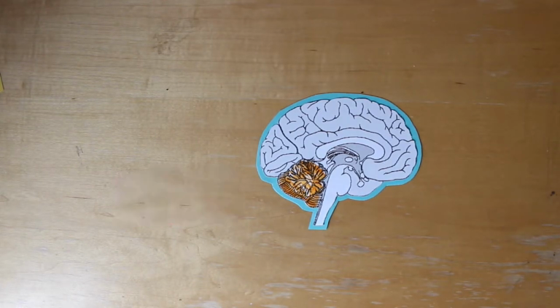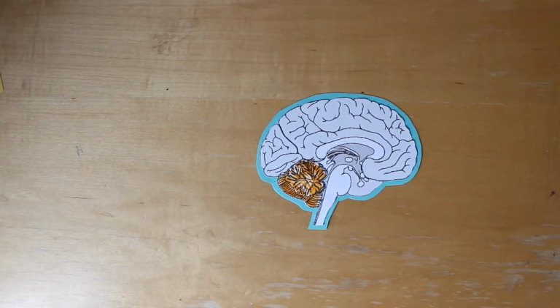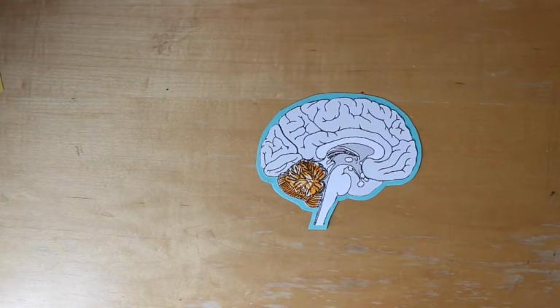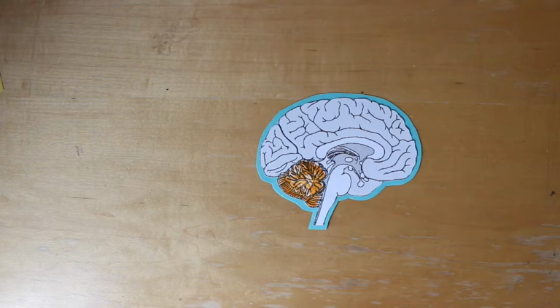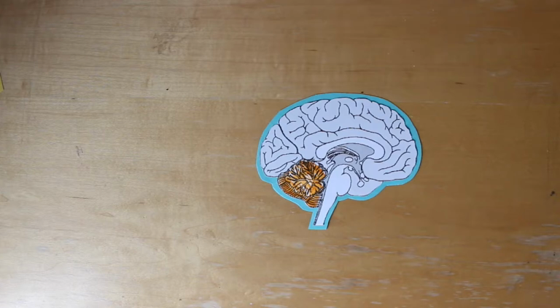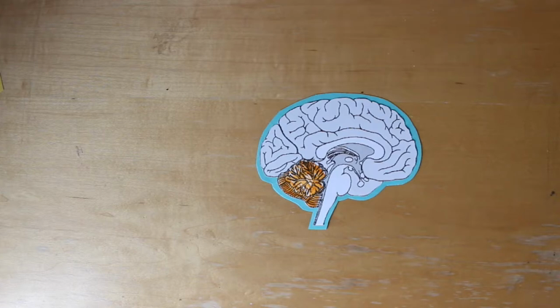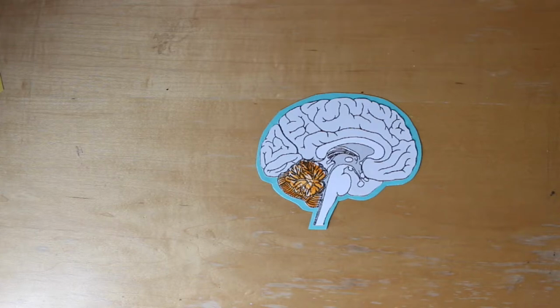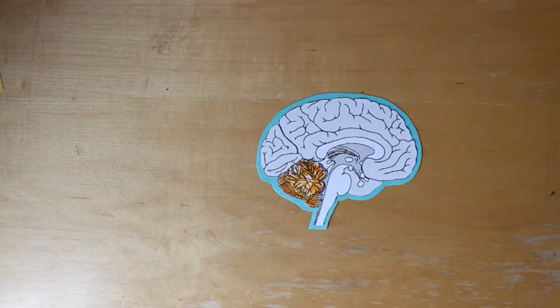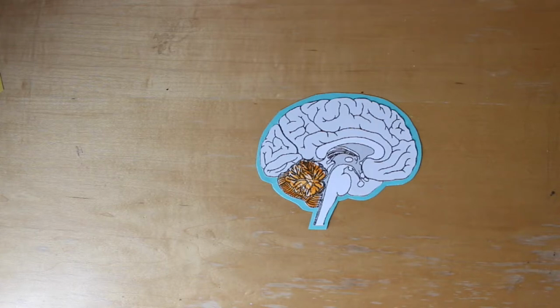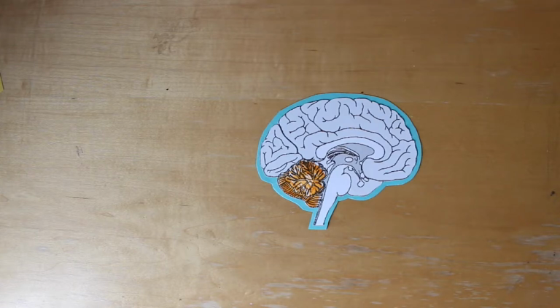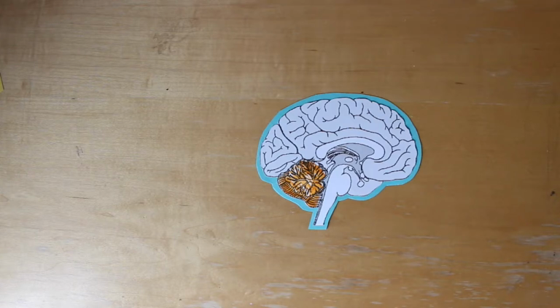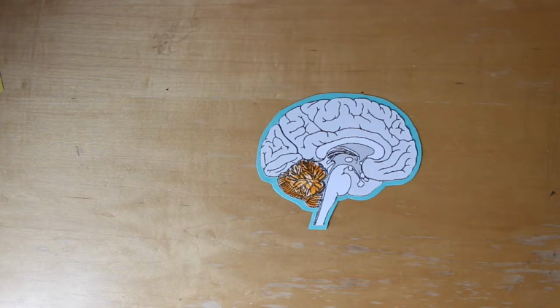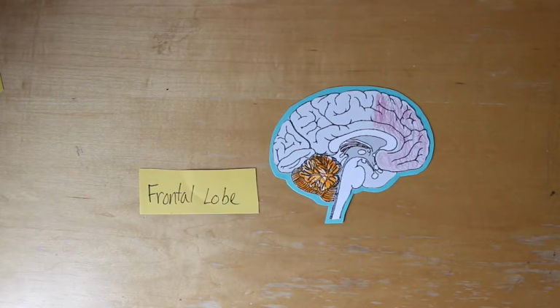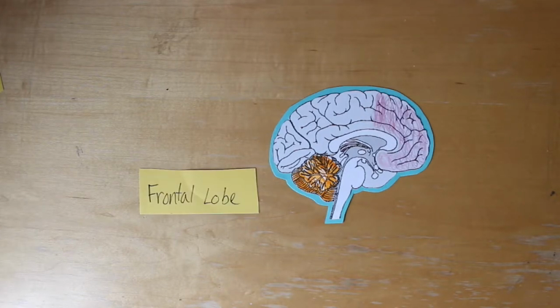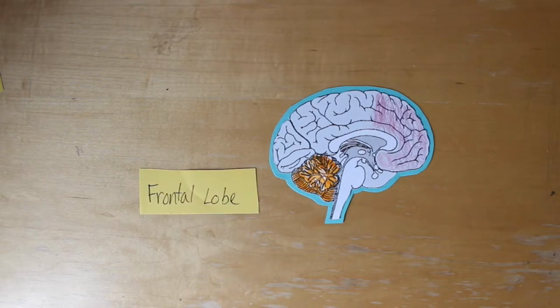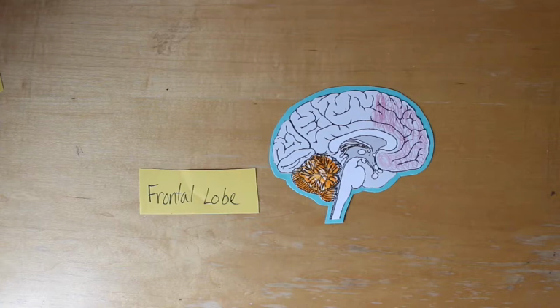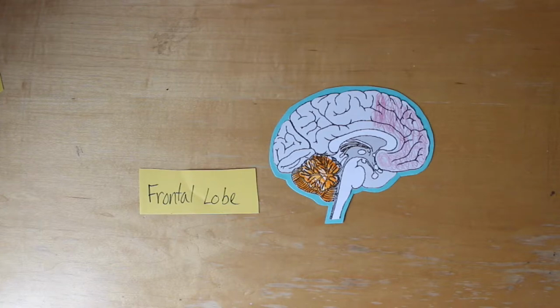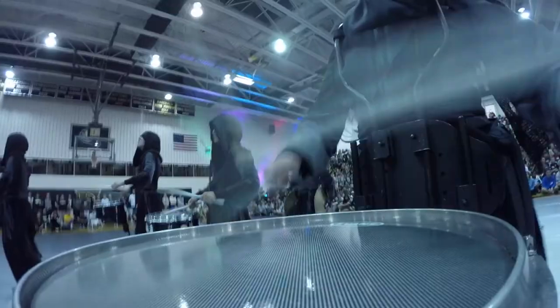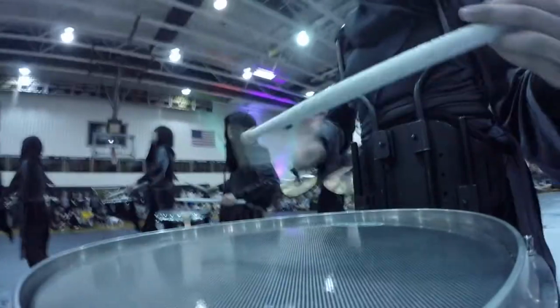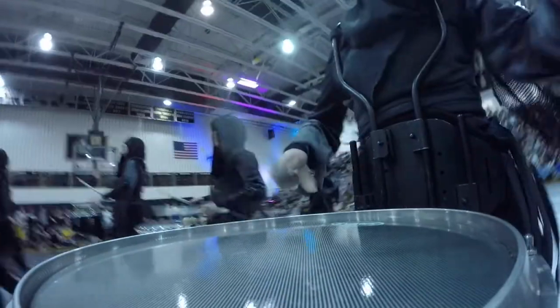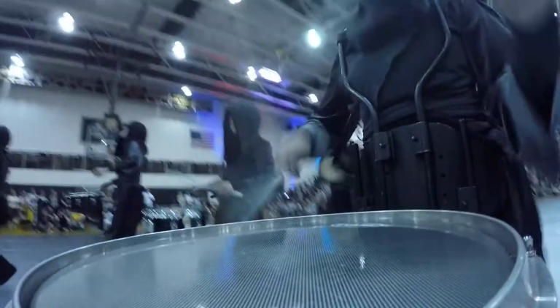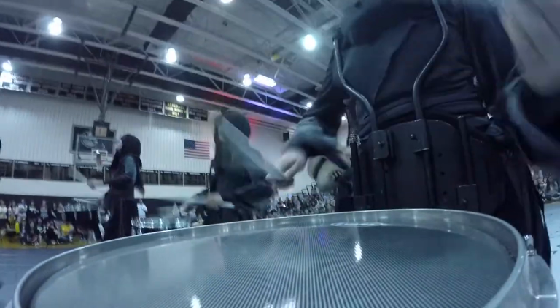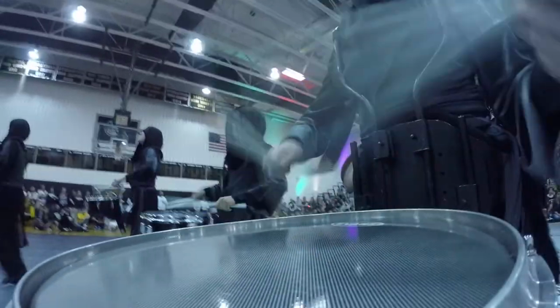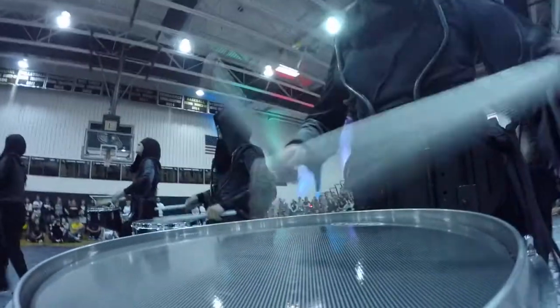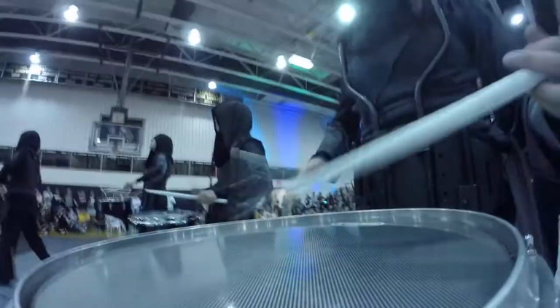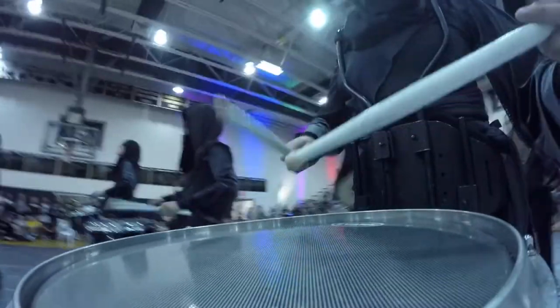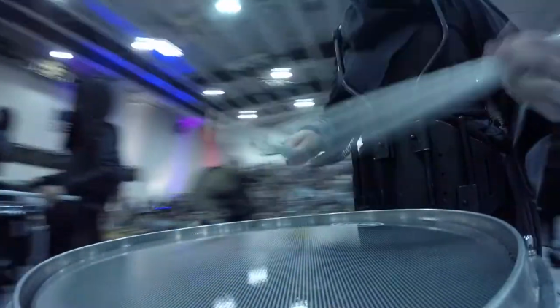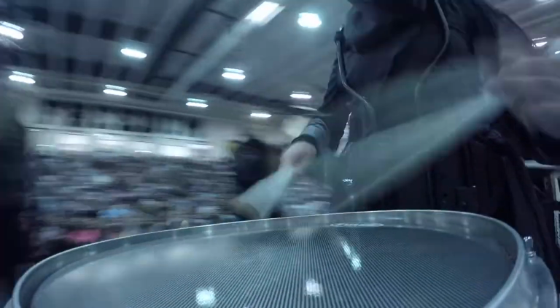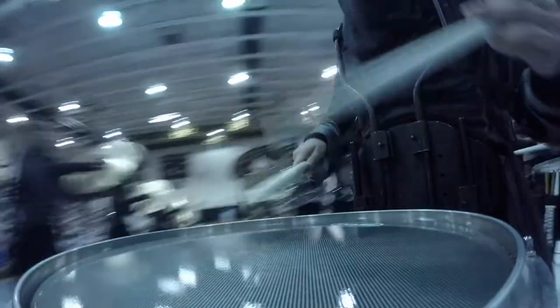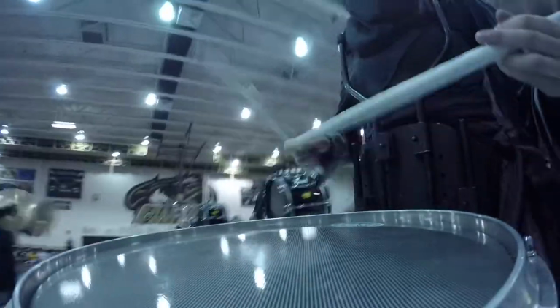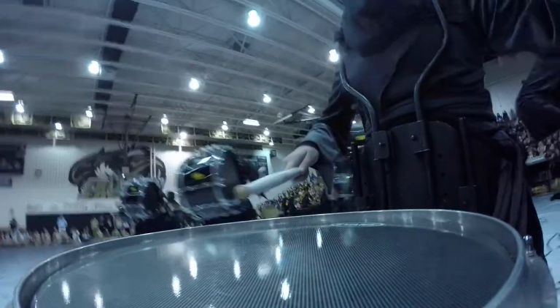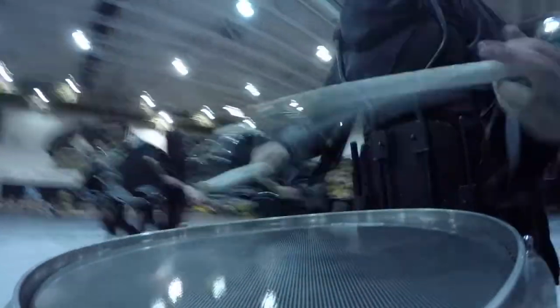When you are thinking about where you are marching or what specific notes you are playing, you are using your frontal lobe. The frontal lobe contains the motor cortex which allows voluntary movements so you can move from set to set and think about the beats you are playing.